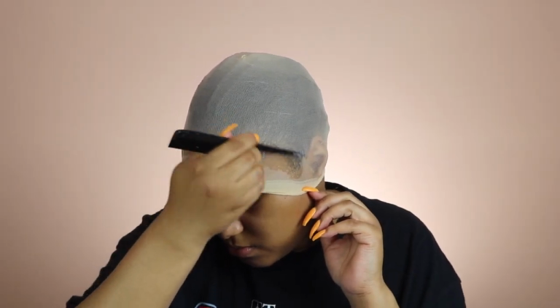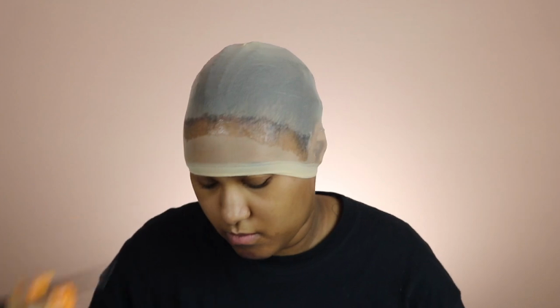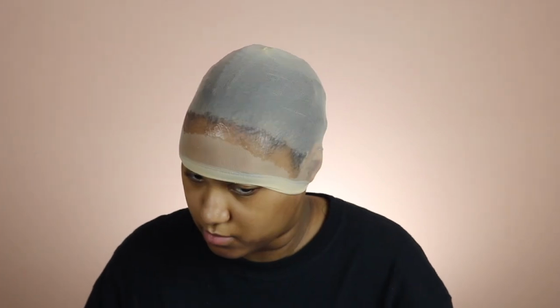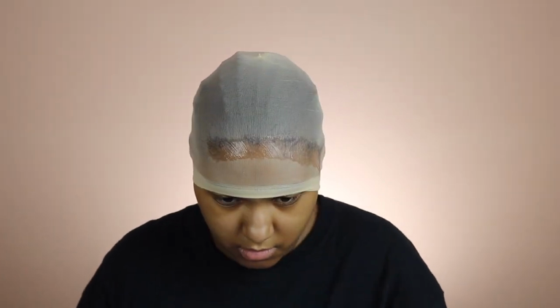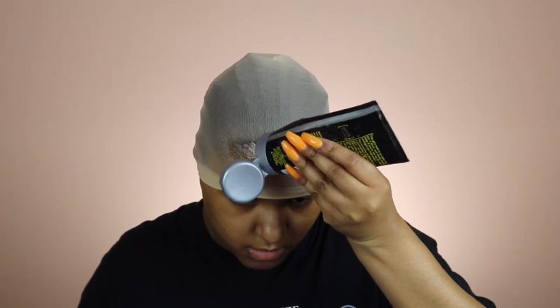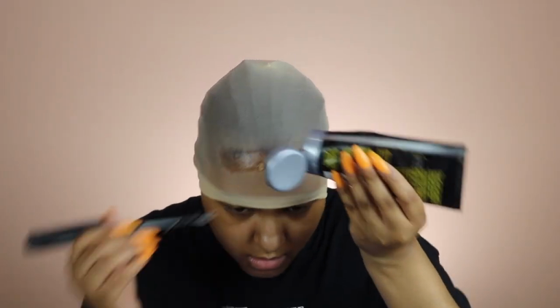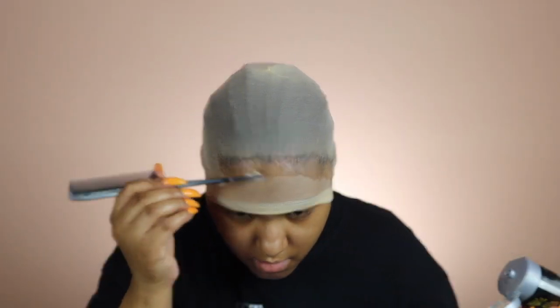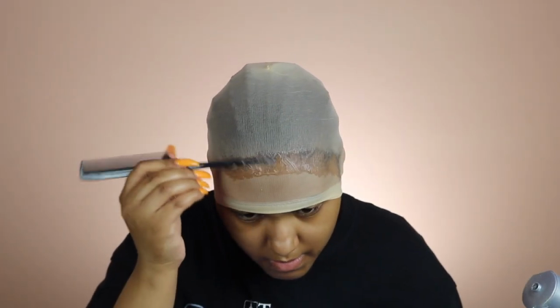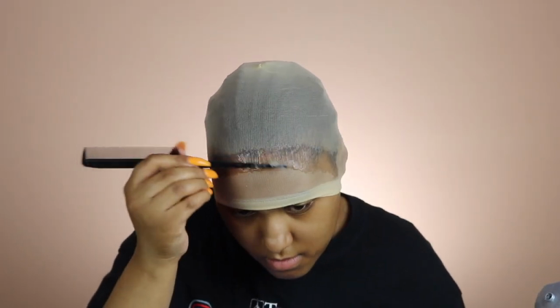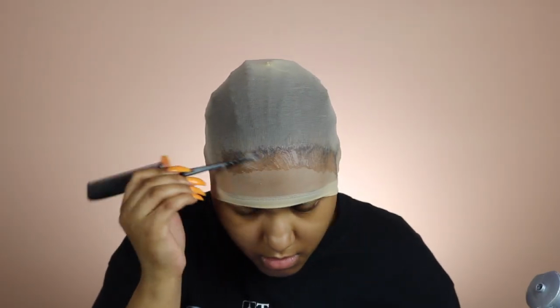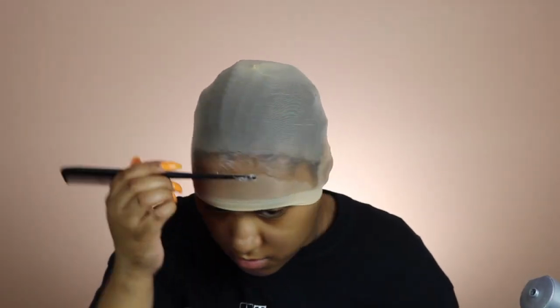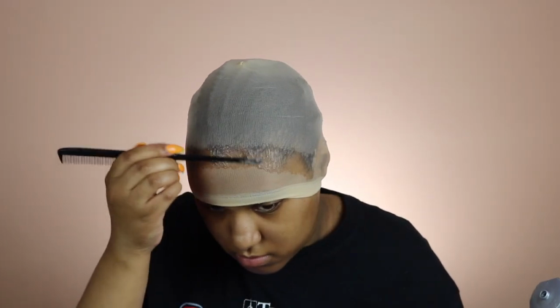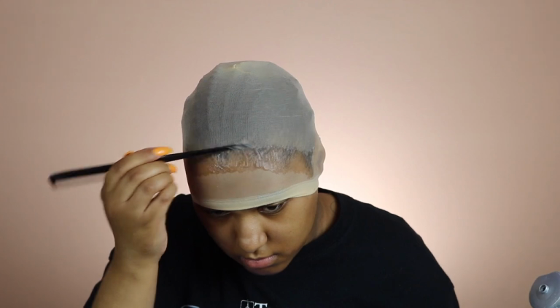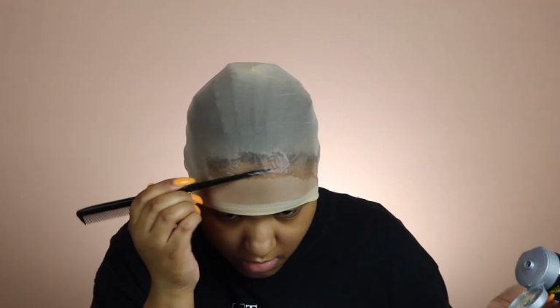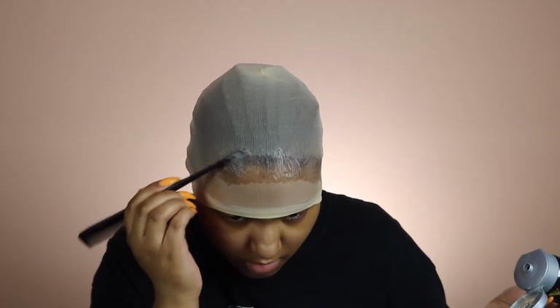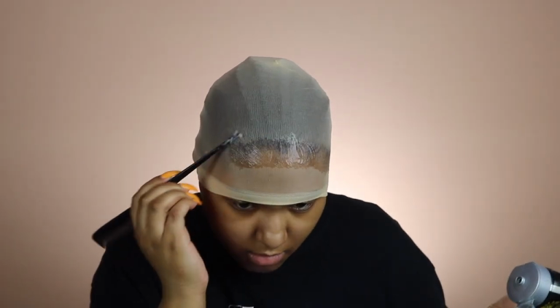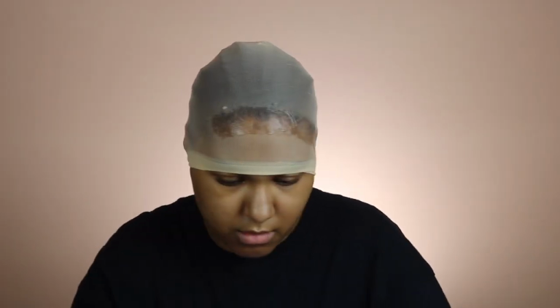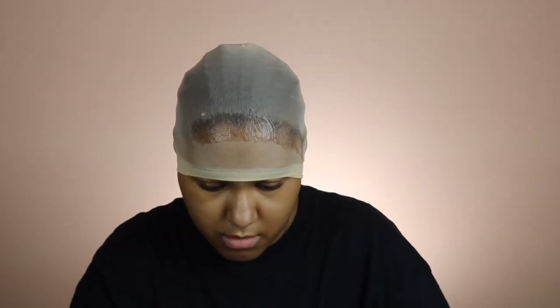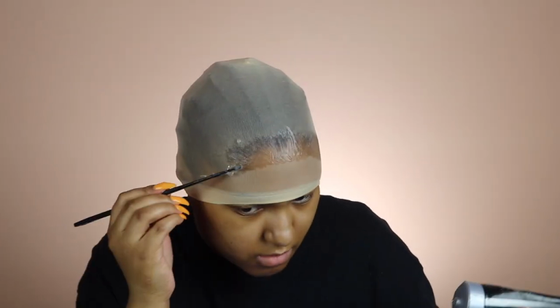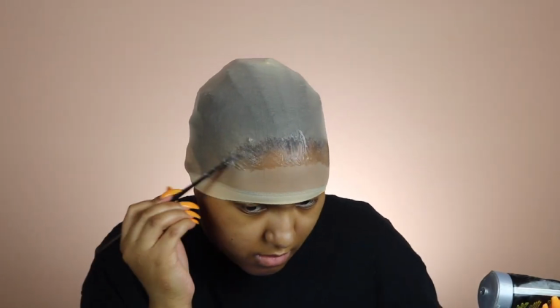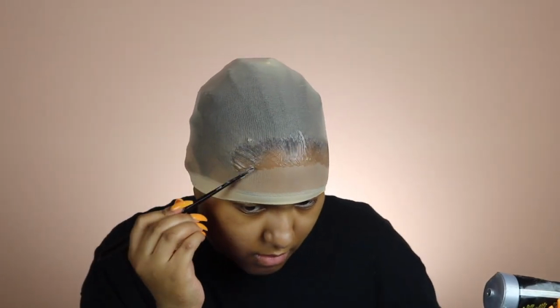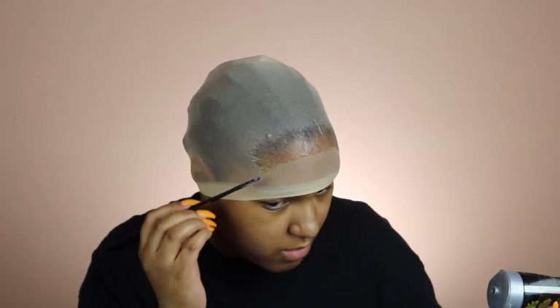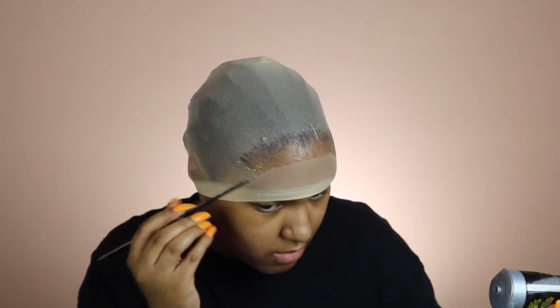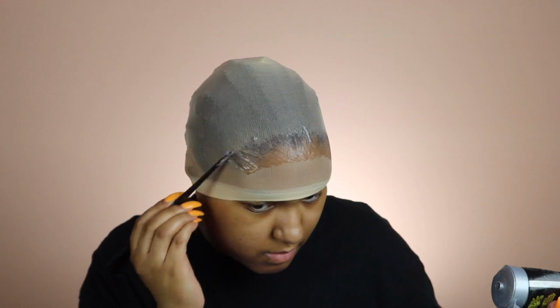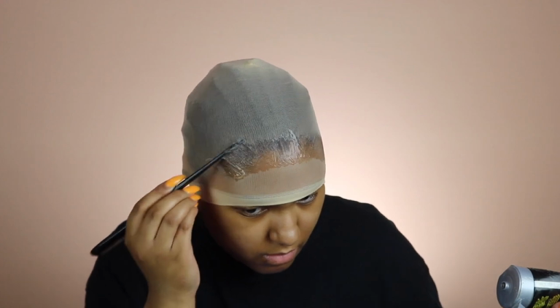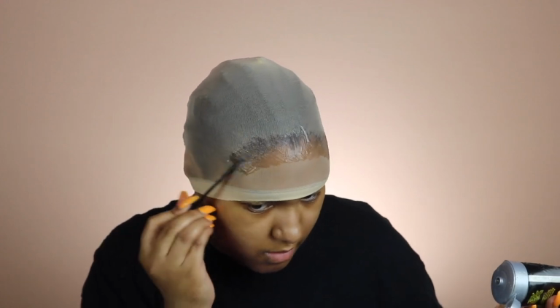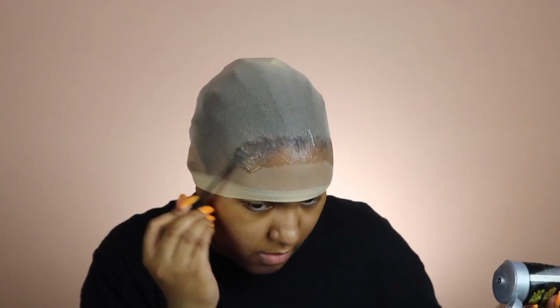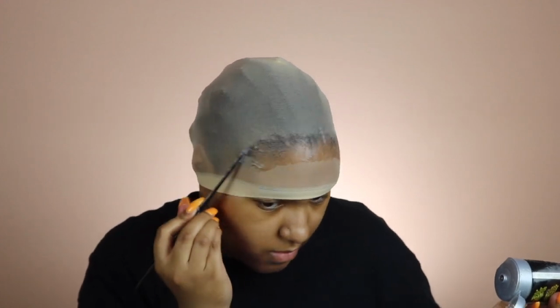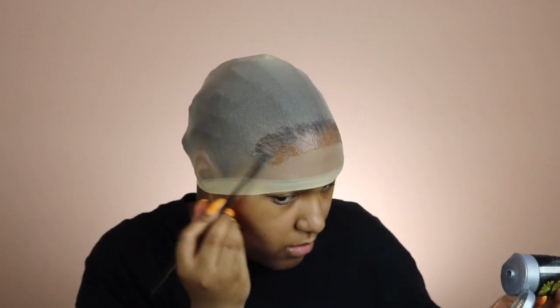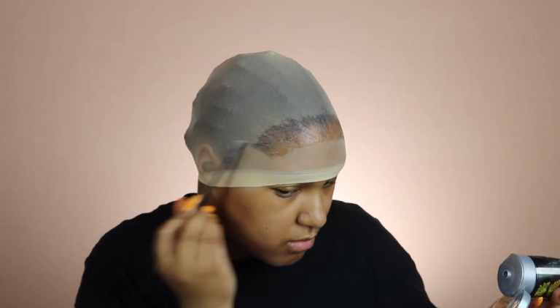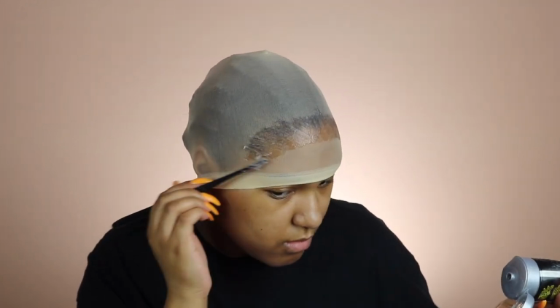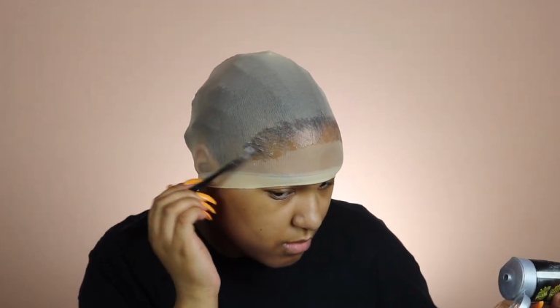This is my first time doing this and I definitely learned from my mistakes. As you can see it's pretty far down on my forehead — I'm actually gonna go back in and cut some more off, but I didn't show that on camera. Next time I know I don't have to do it down that far.